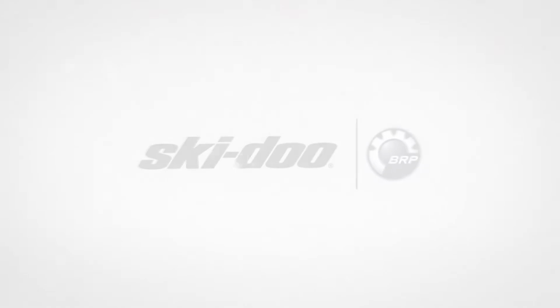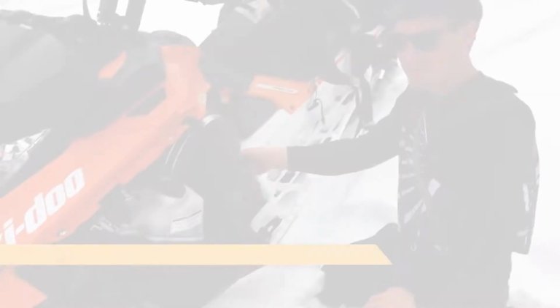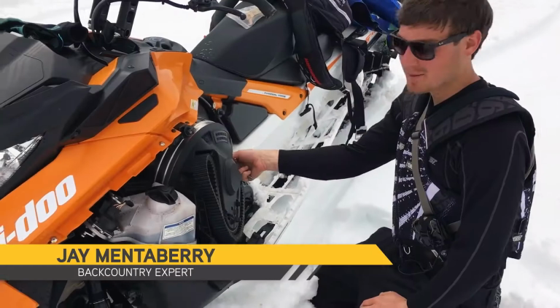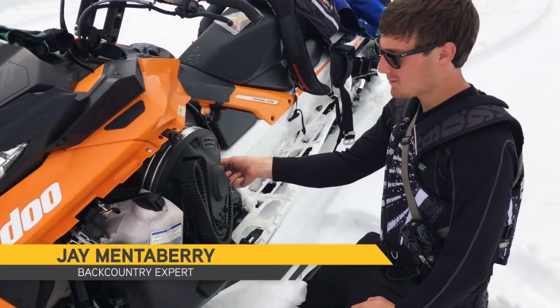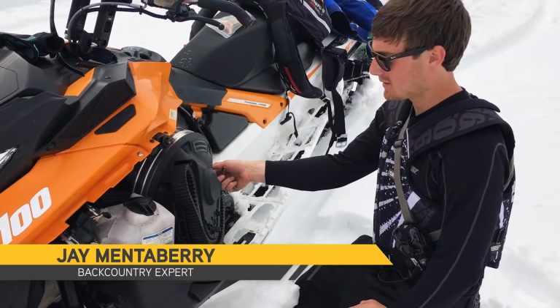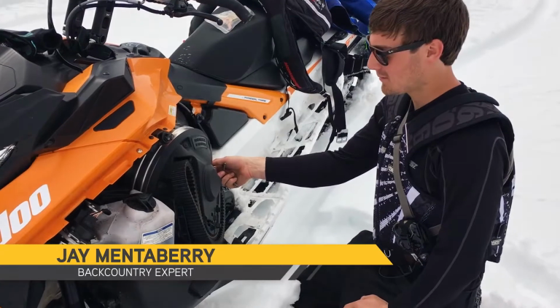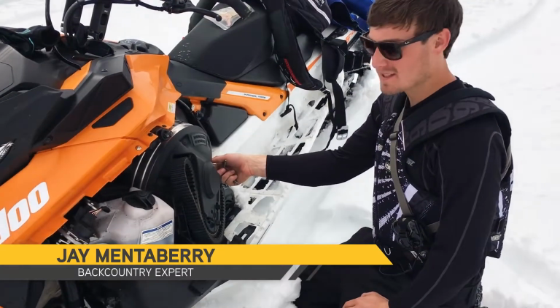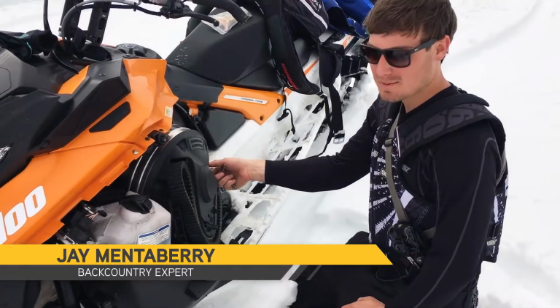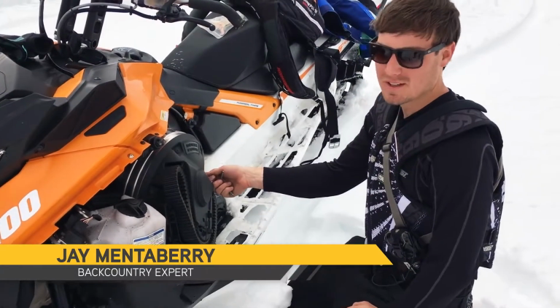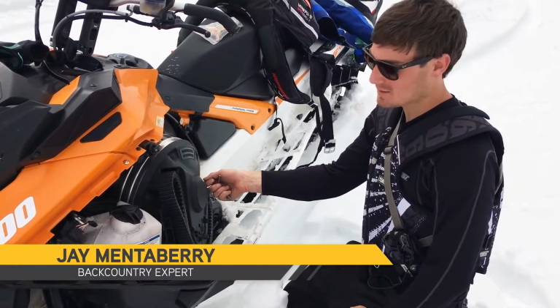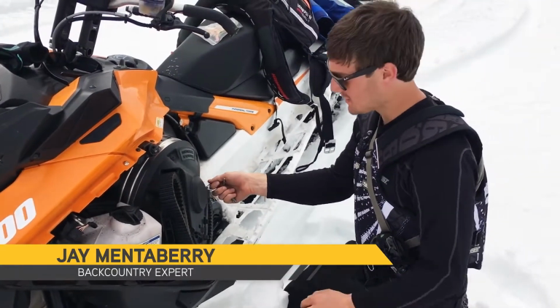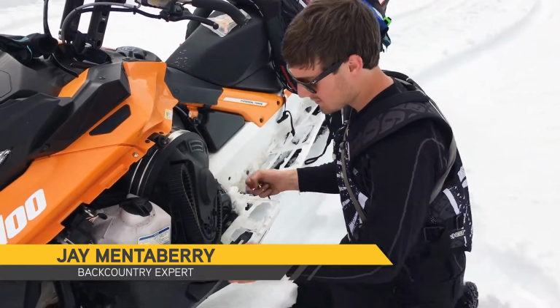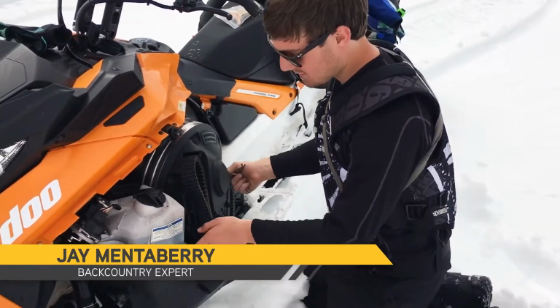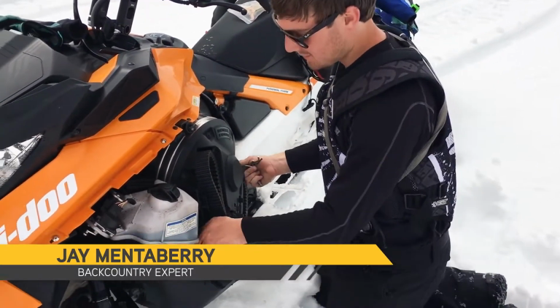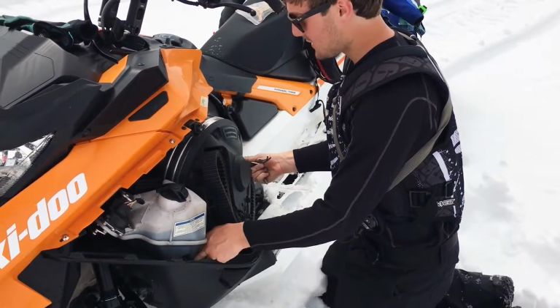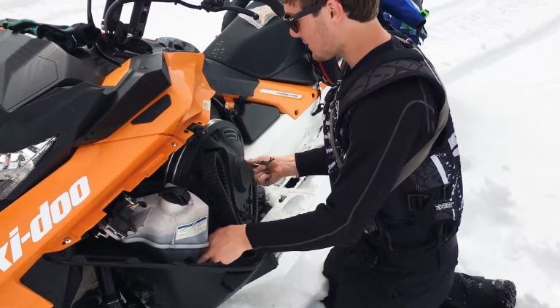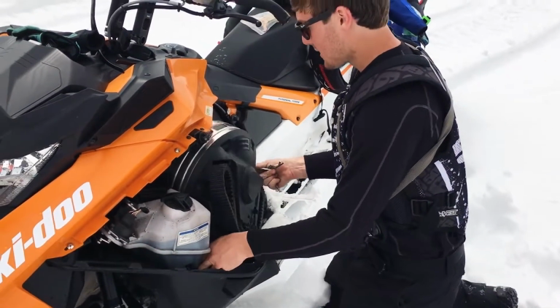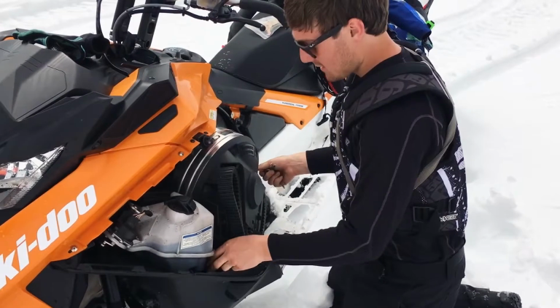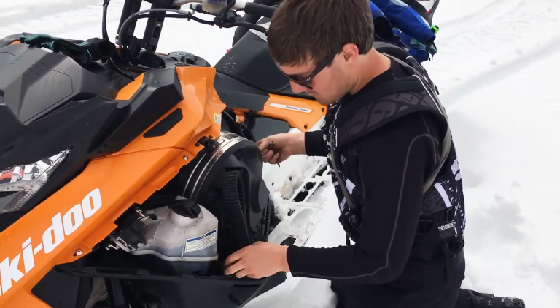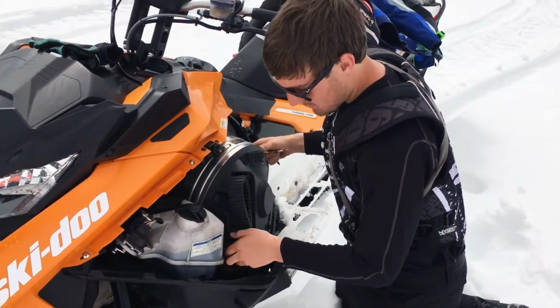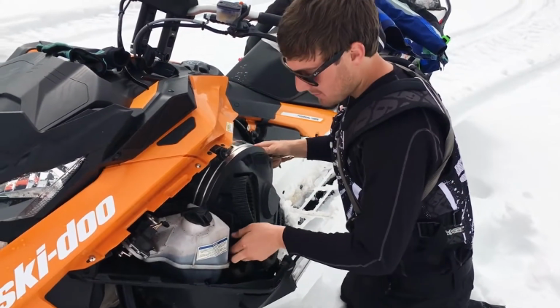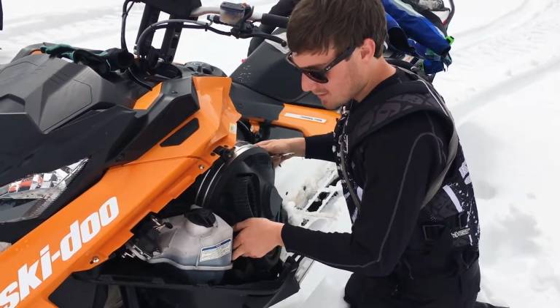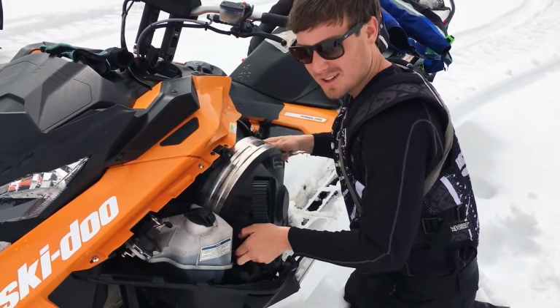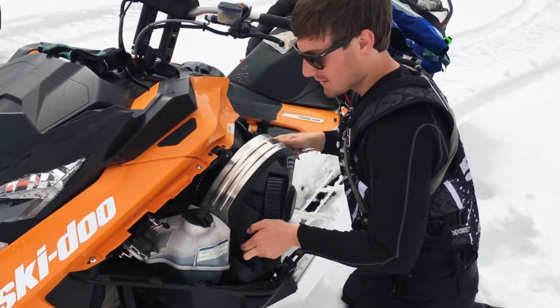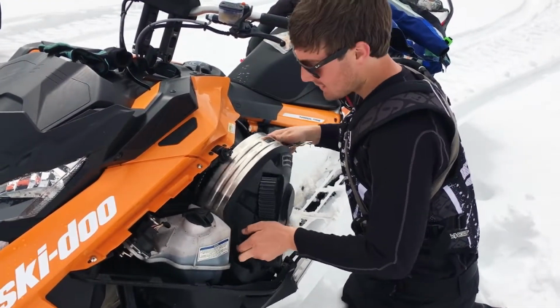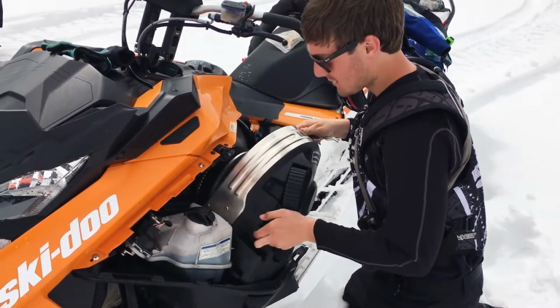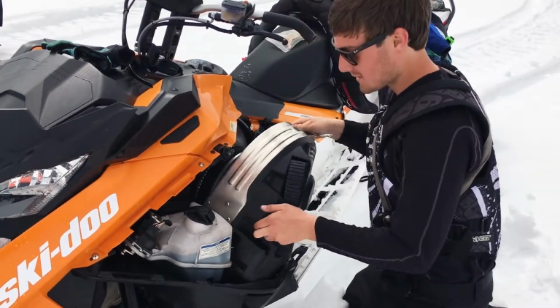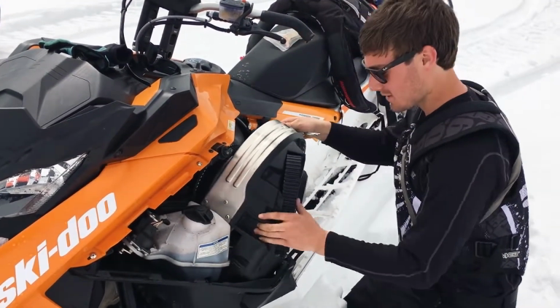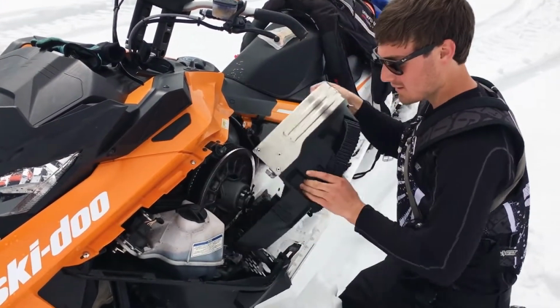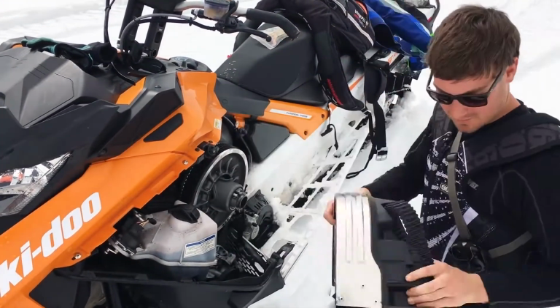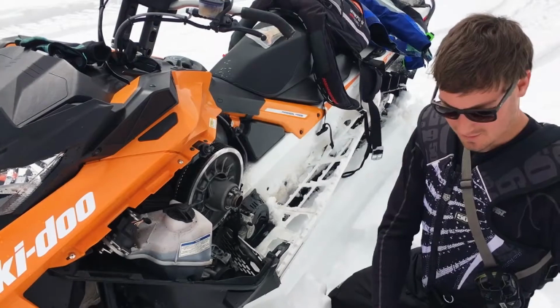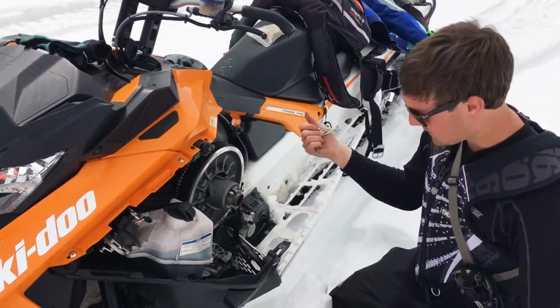I'm going to walk you through a few easy steps to check your belt tension and make sure that you're getting the most out of your Soongos performance. It all starts with the clutches — that's basically the heart of the machine.